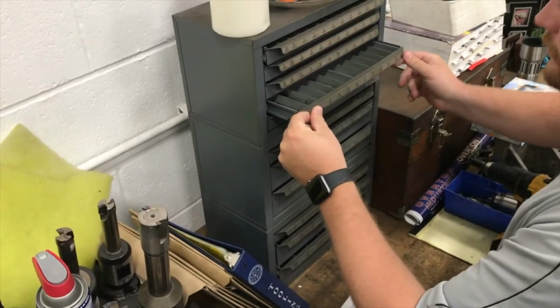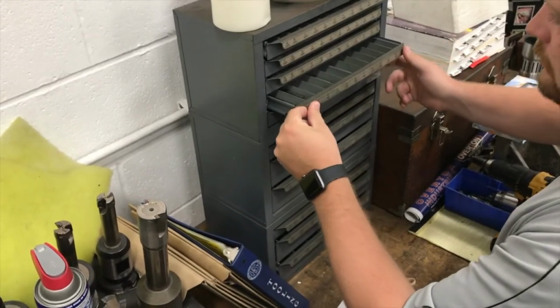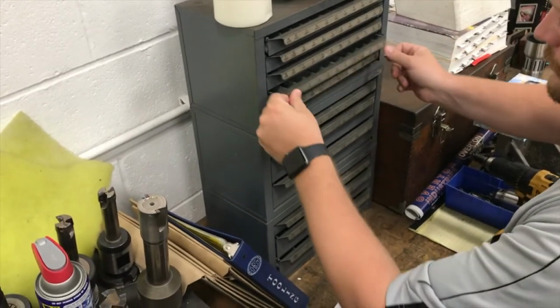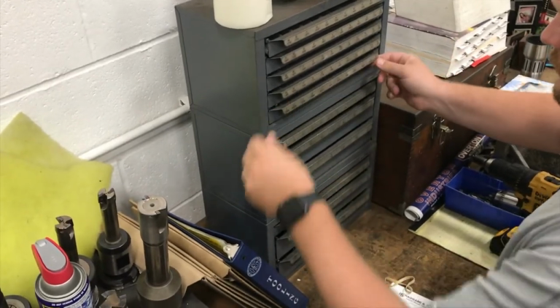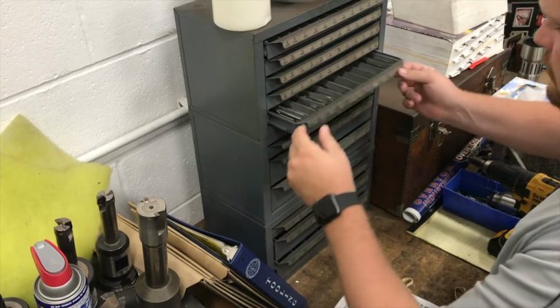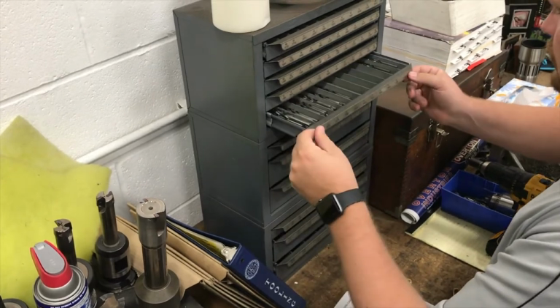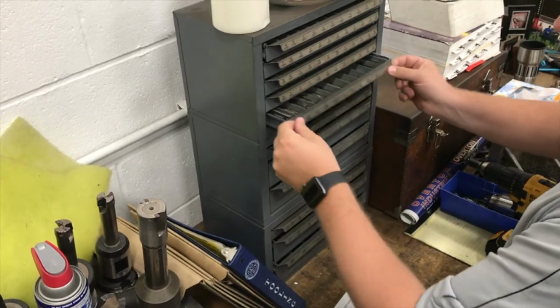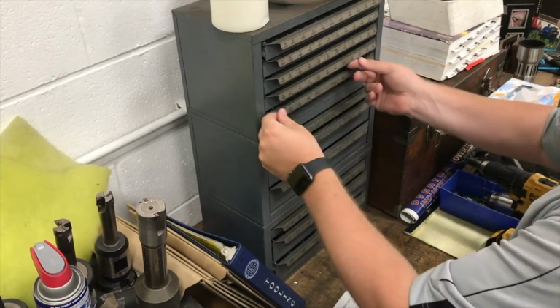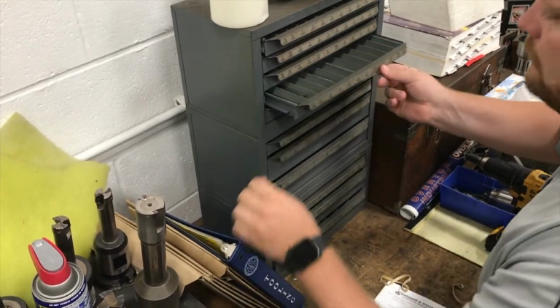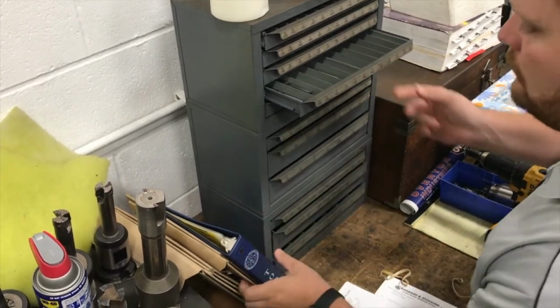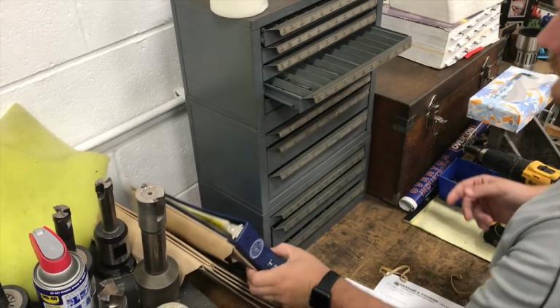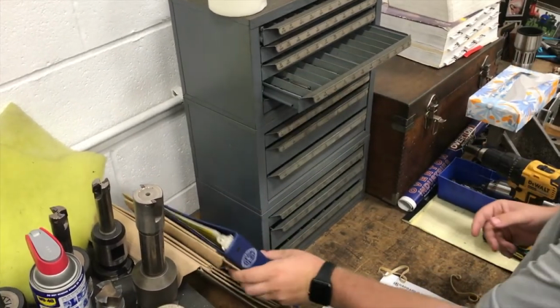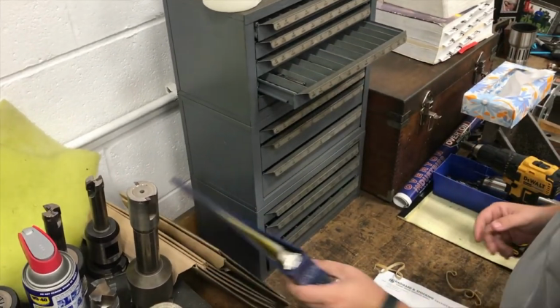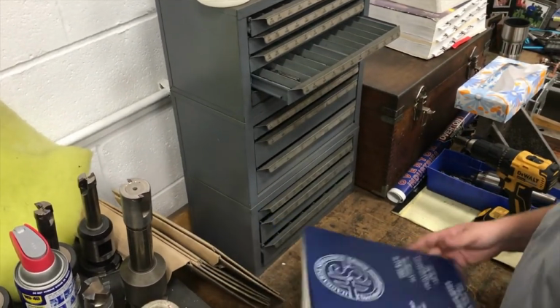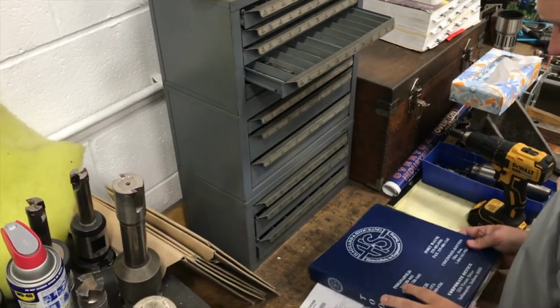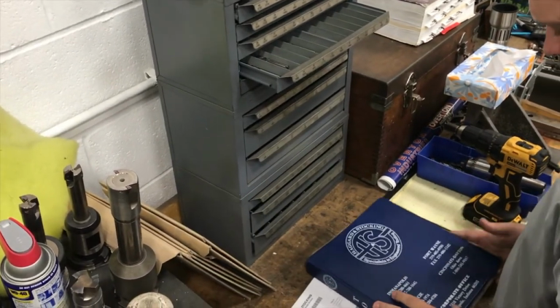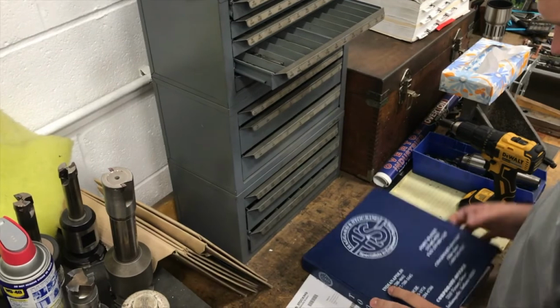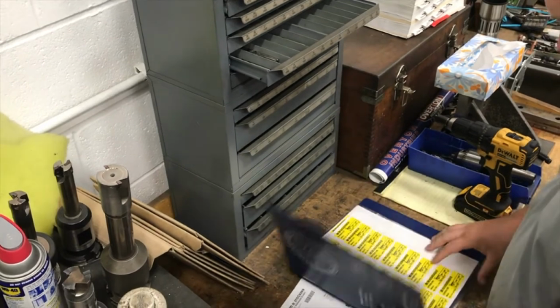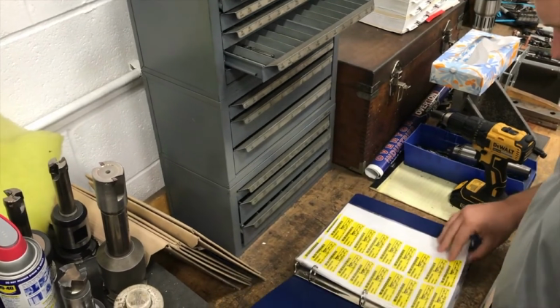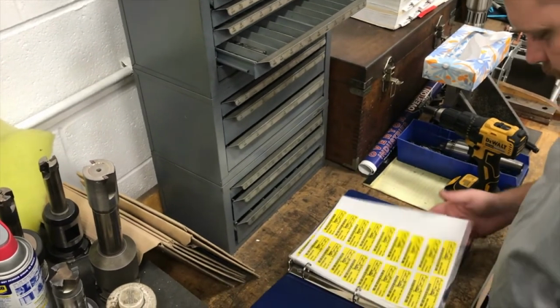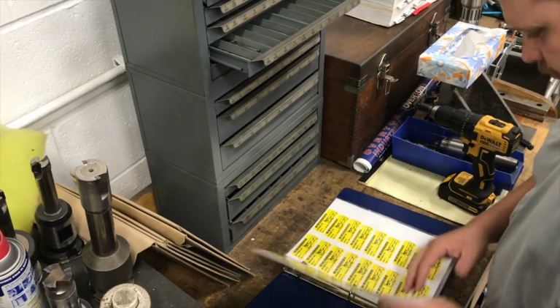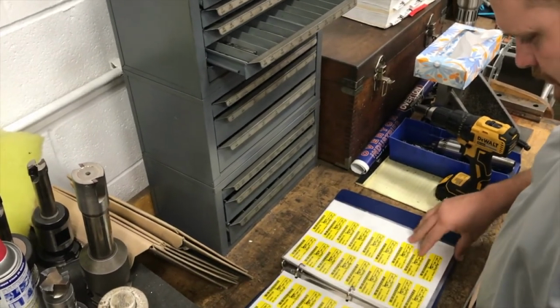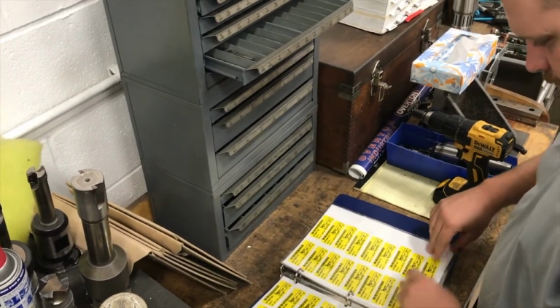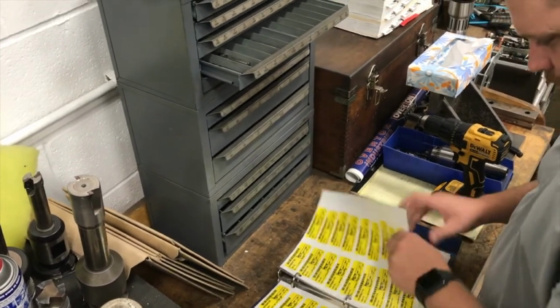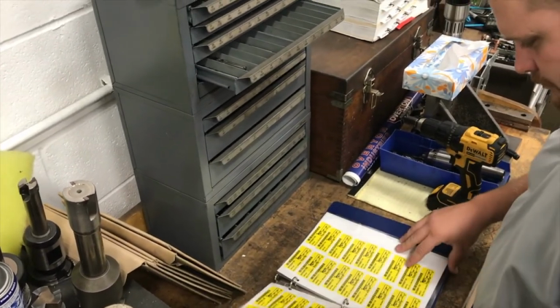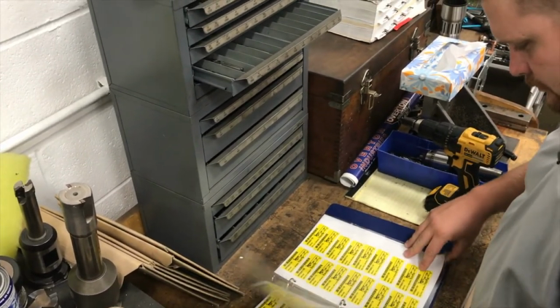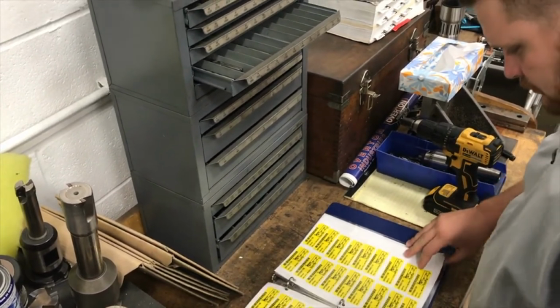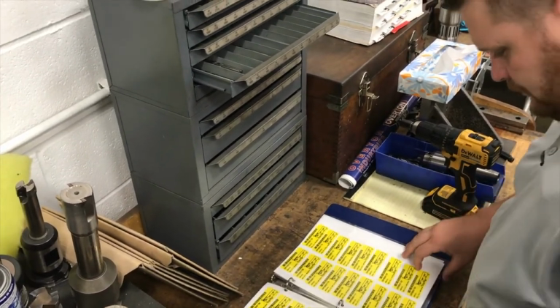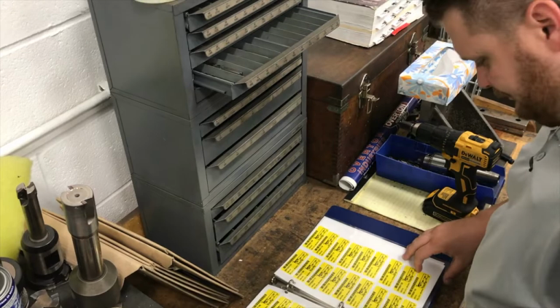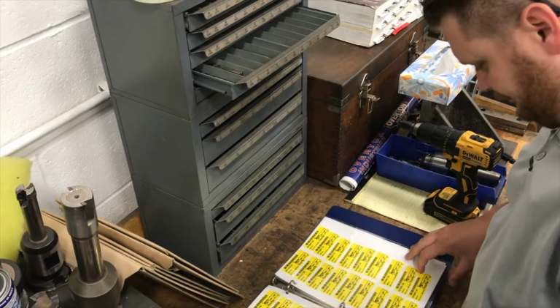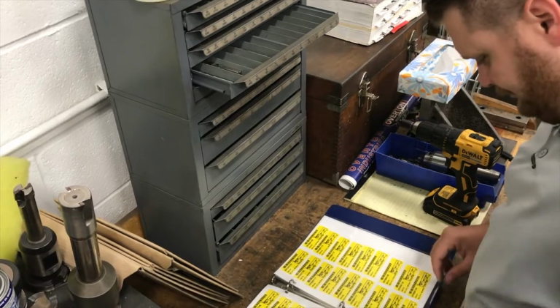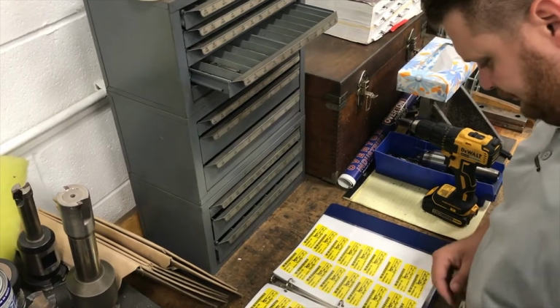Autoindex offers custom tailored drill stocking and replenishment solutions that provide significant logistical cost reduction for those small to medium-sized shops that strive to keep their competitive advantage.